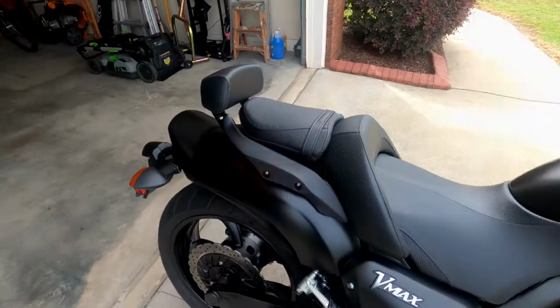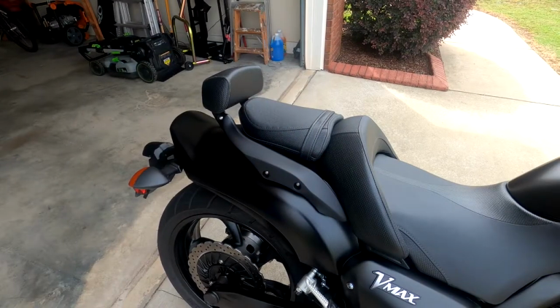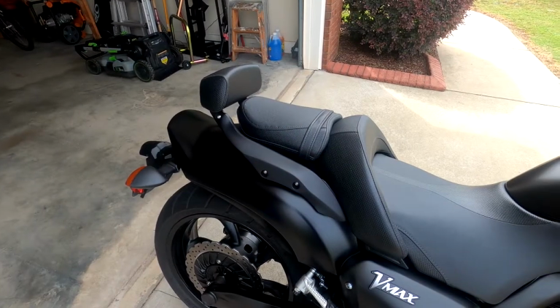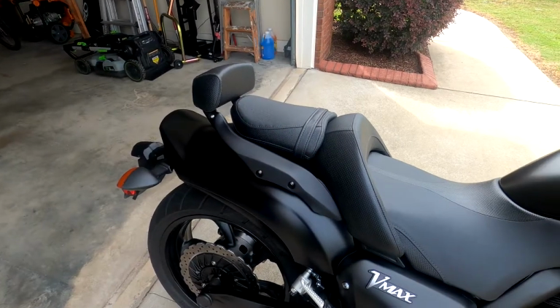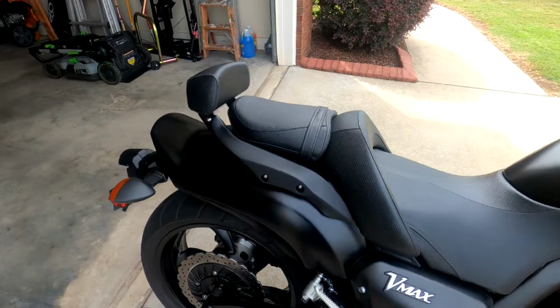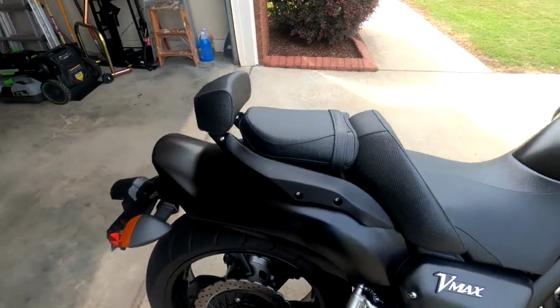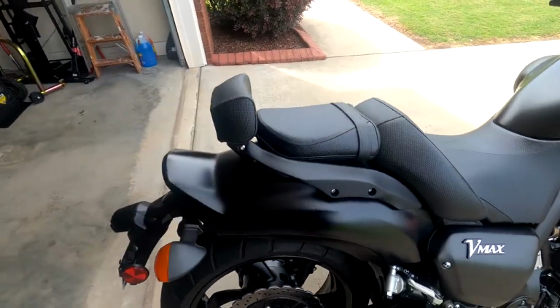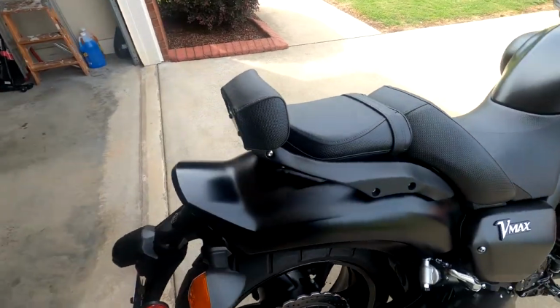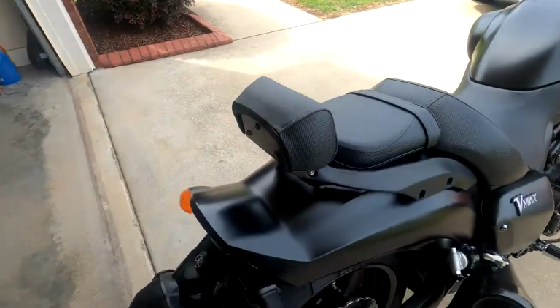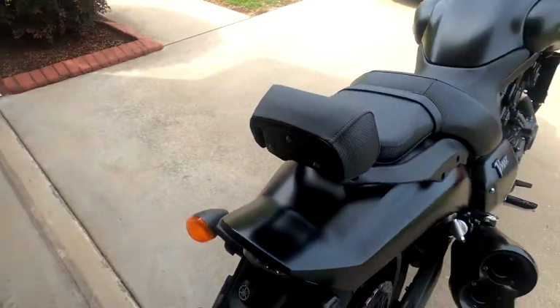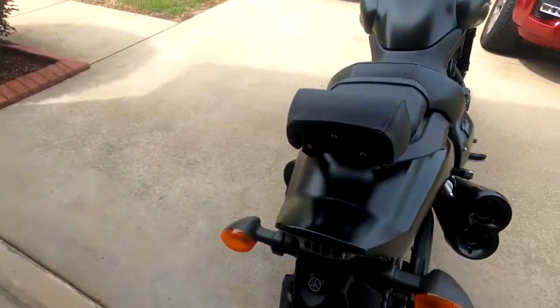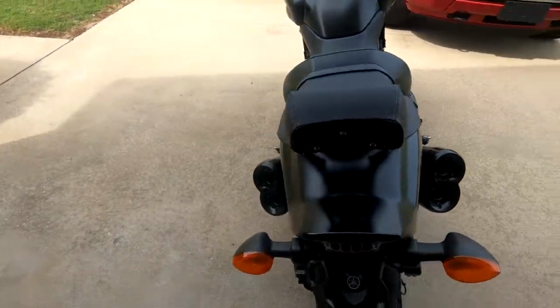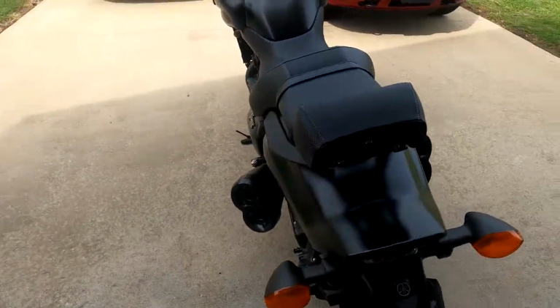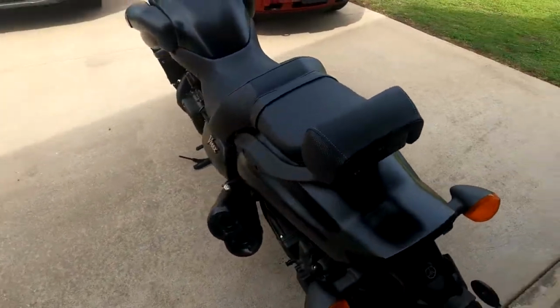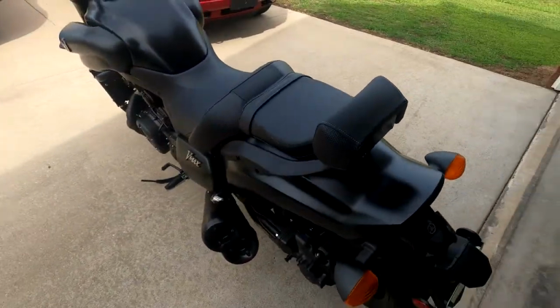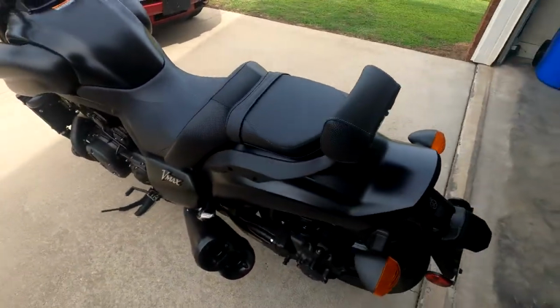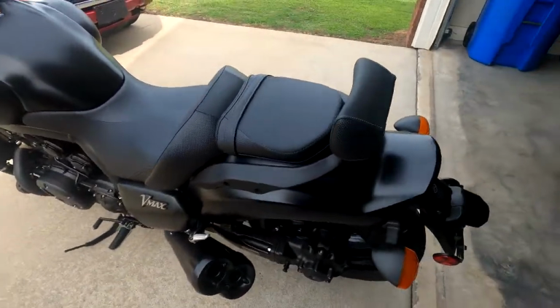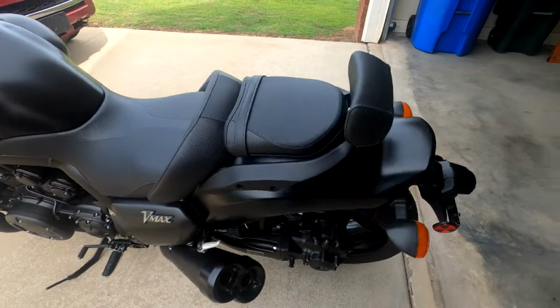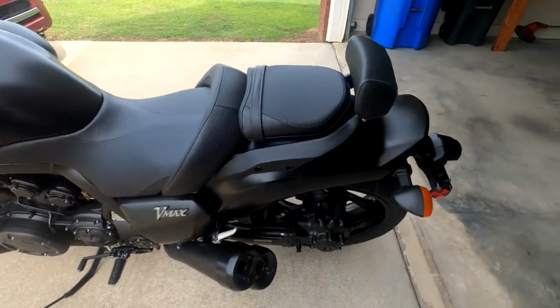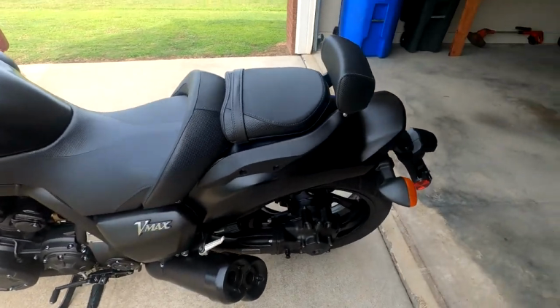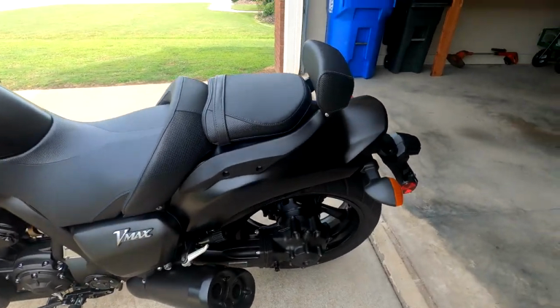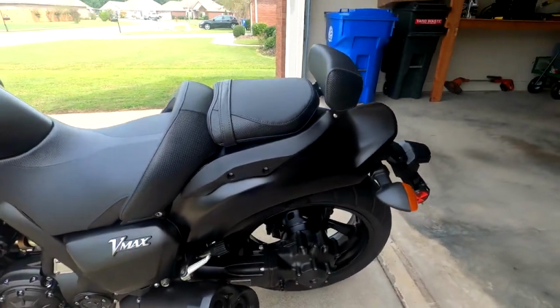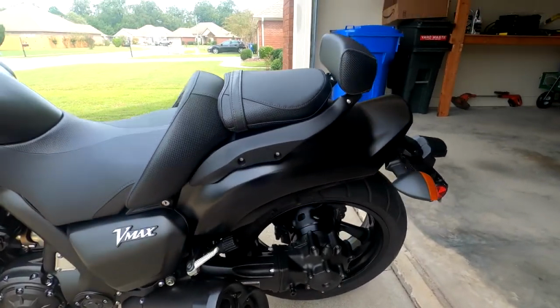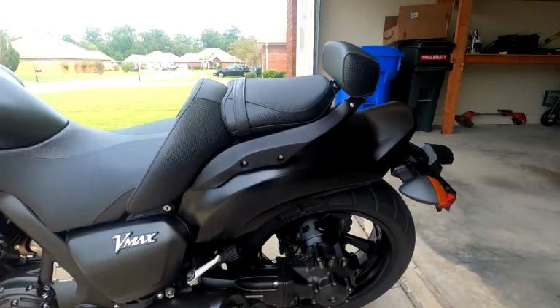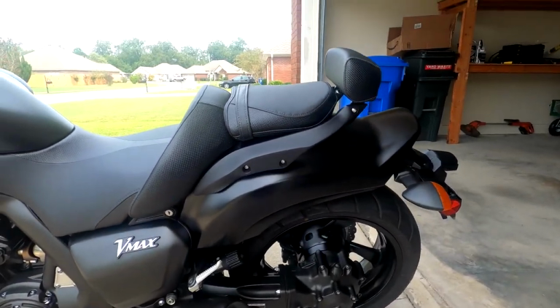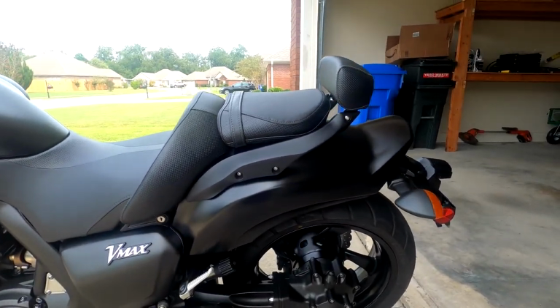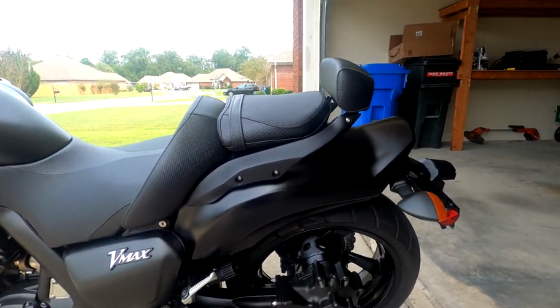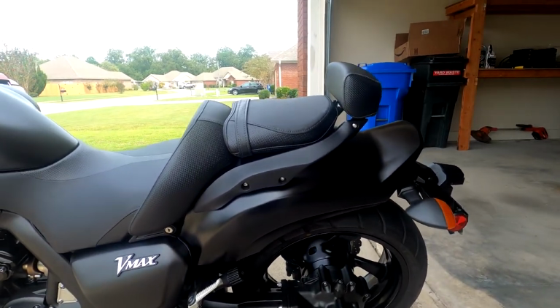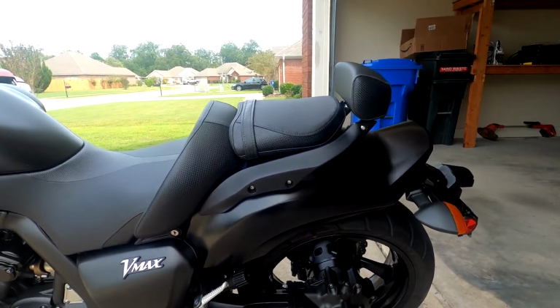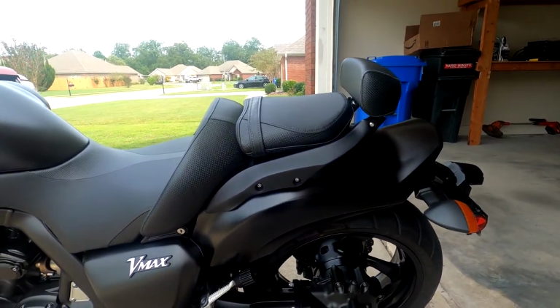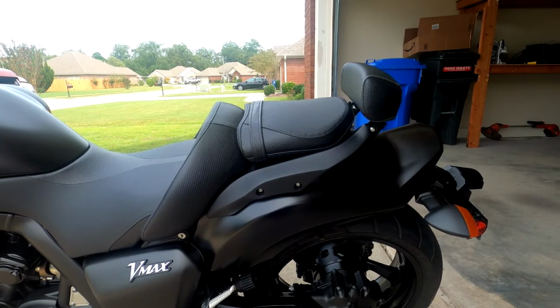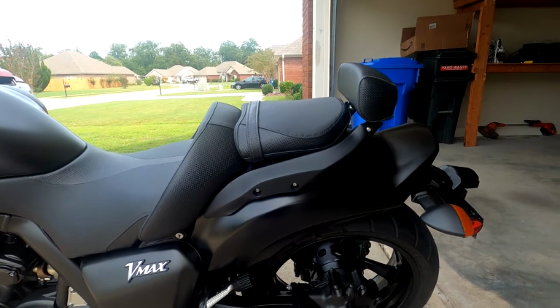You are looking at the passenger backrest on a VMAX 1700. This covers years 2009 to 2020. In this video, I am going to show you how to install it.